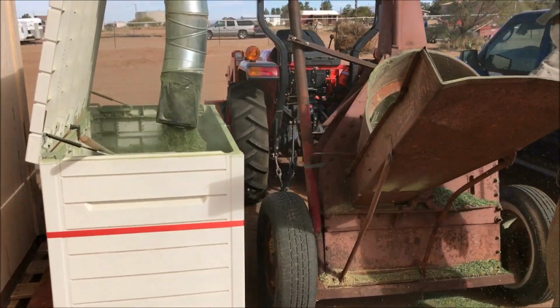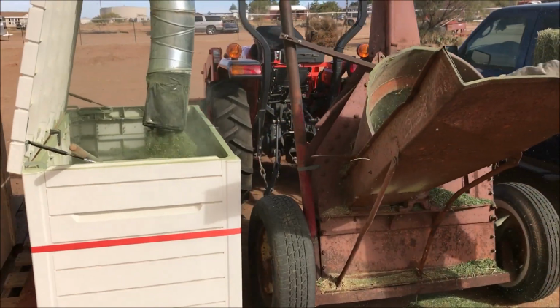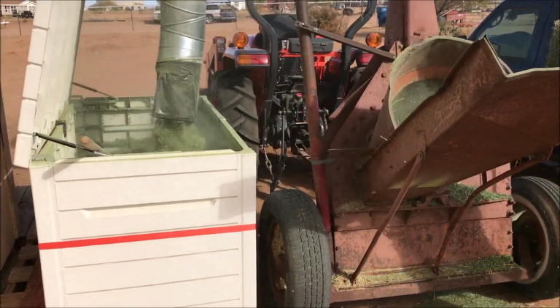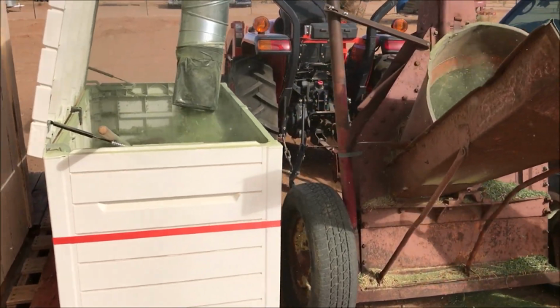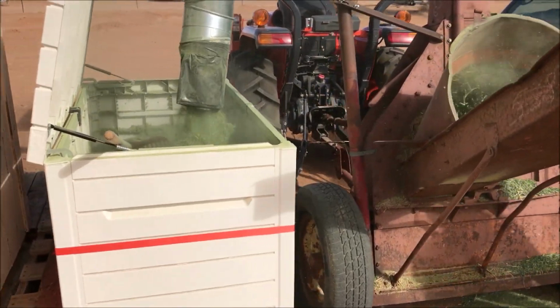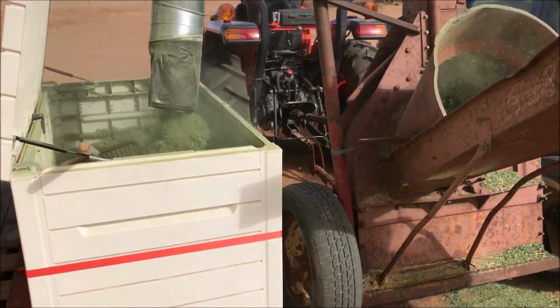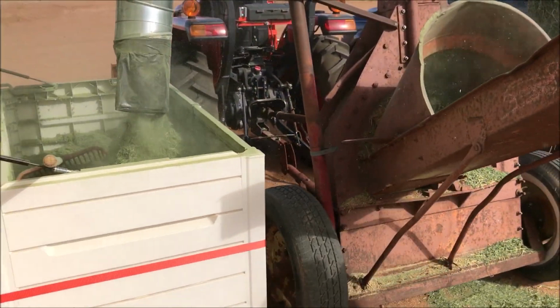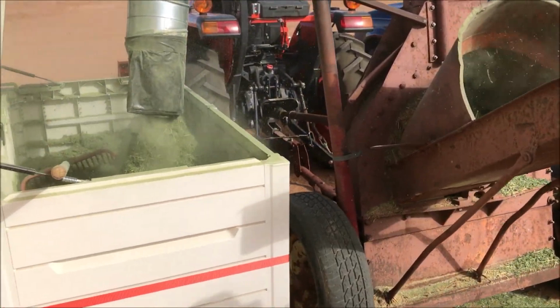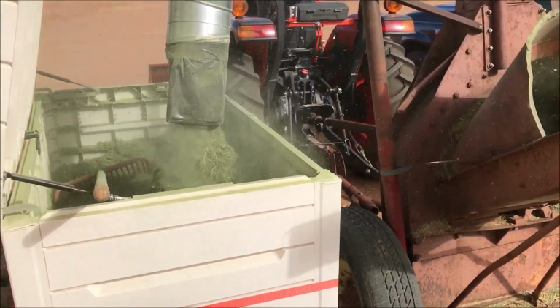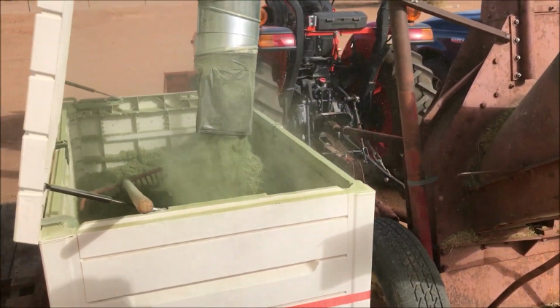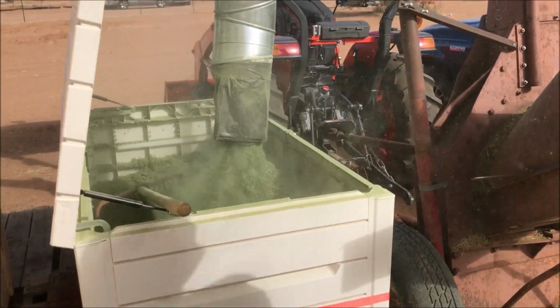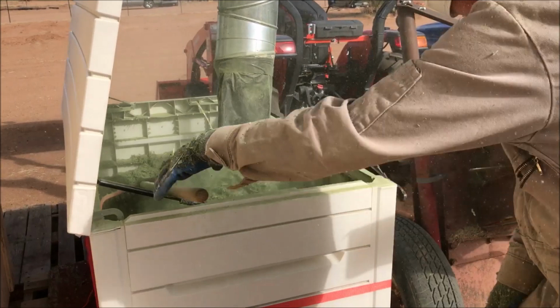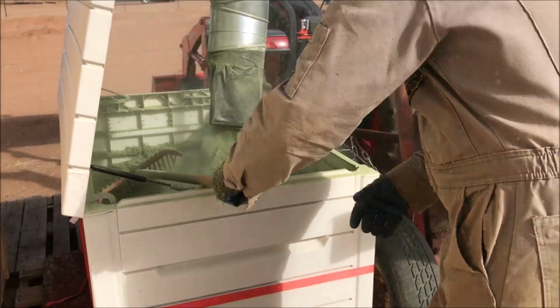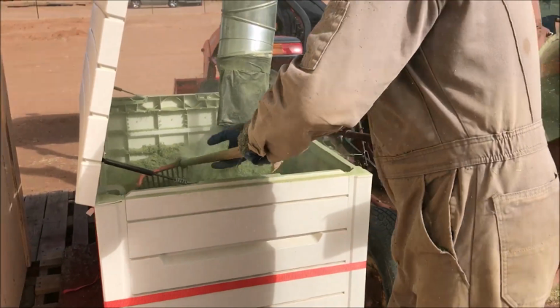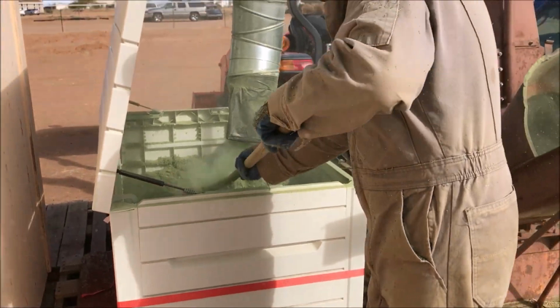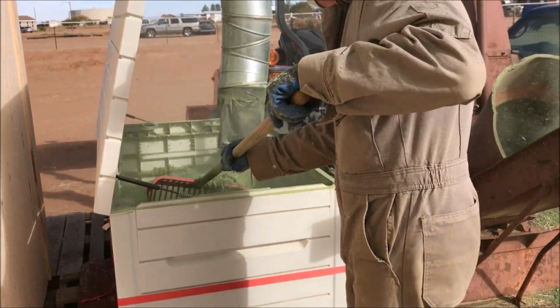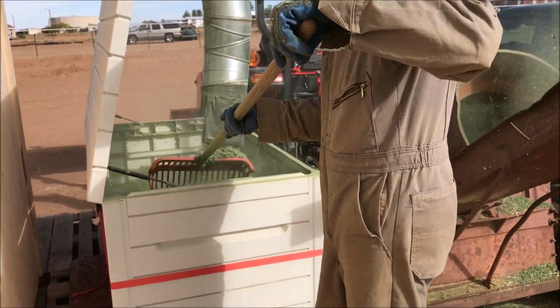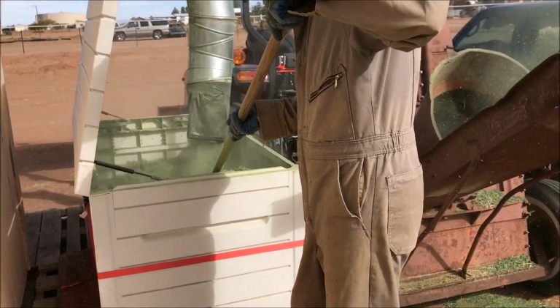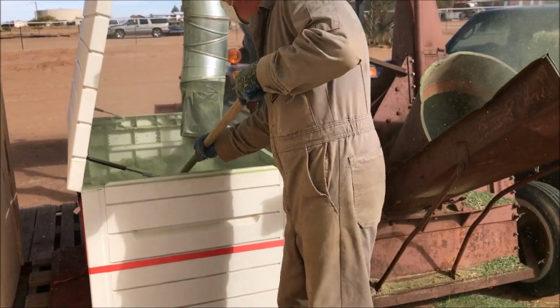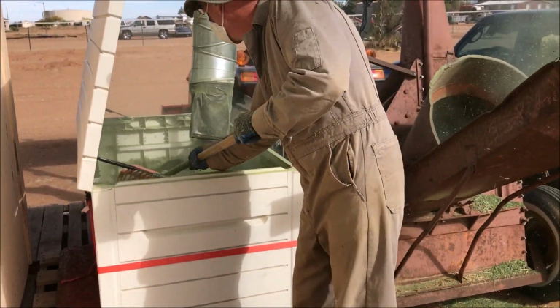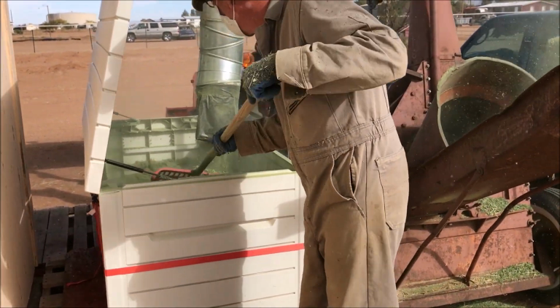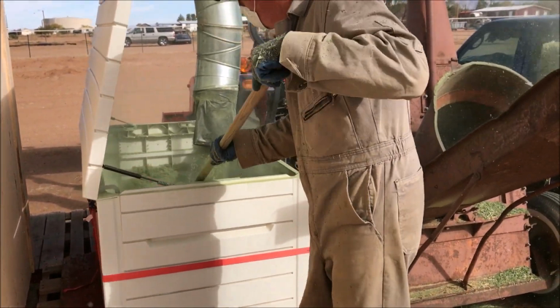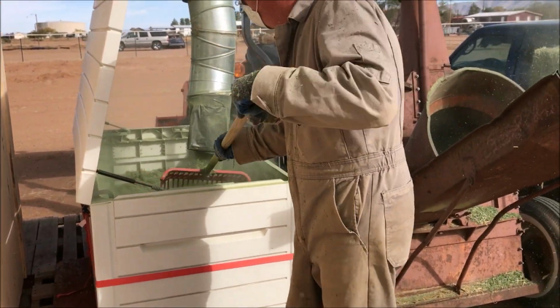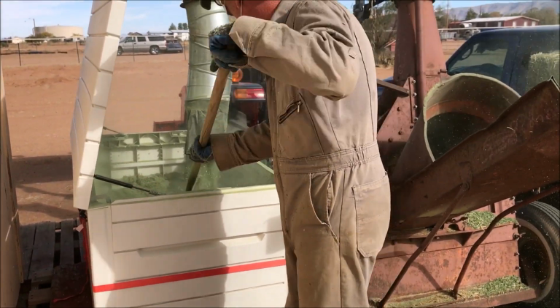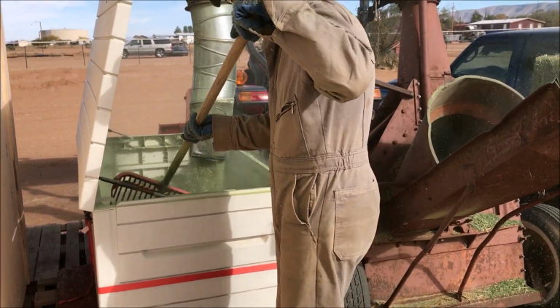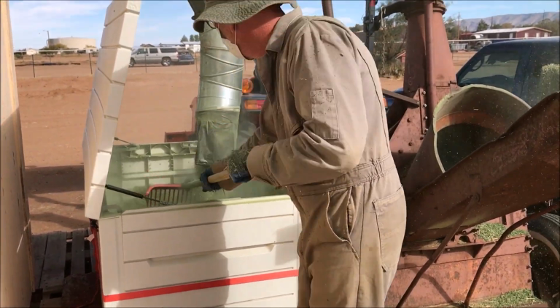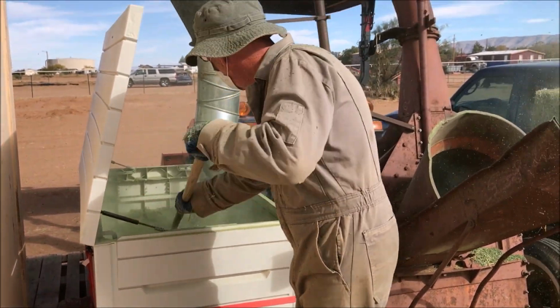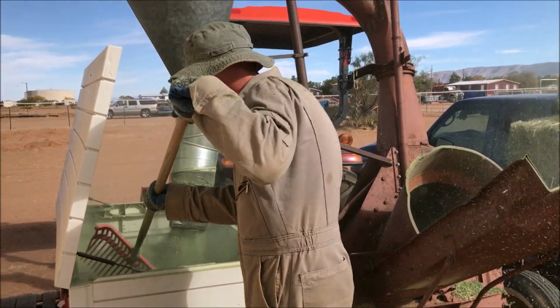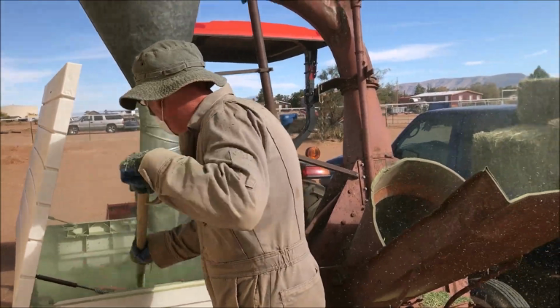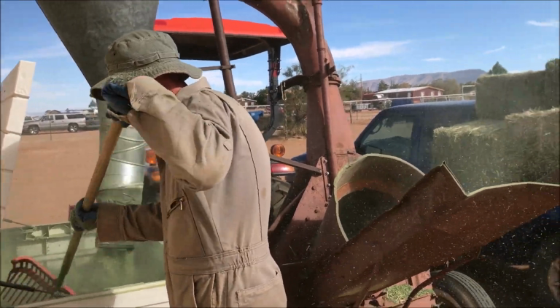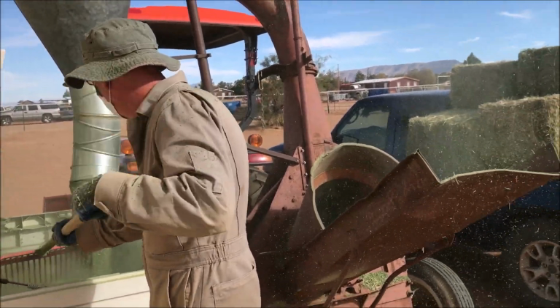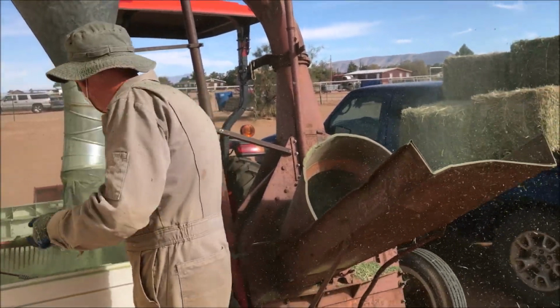So we have that going. We would then put it into these cabinets that were watertight and could store the chopped hay in that. Do a truckload of it and have it ready.